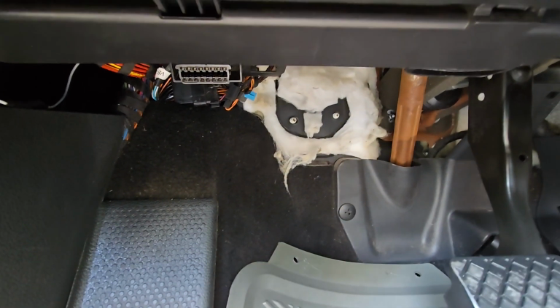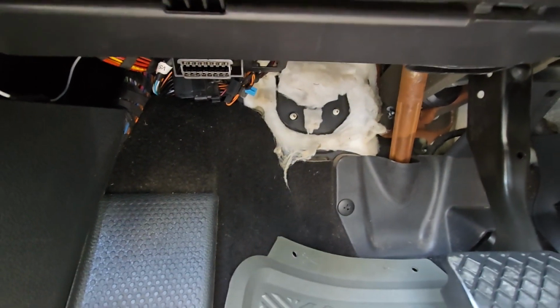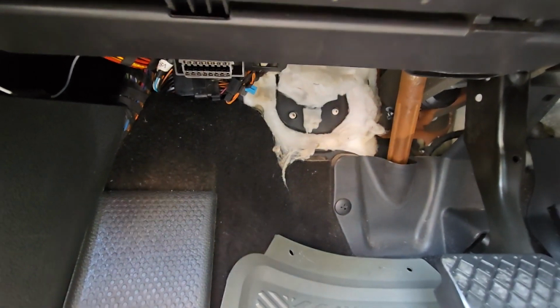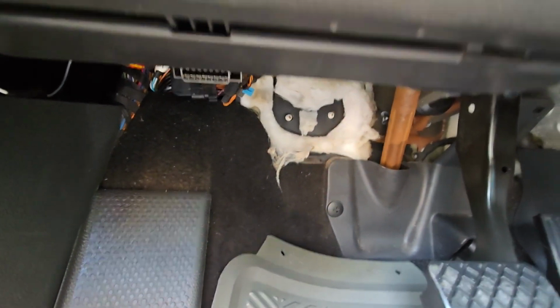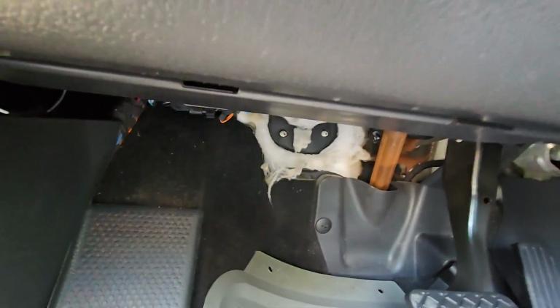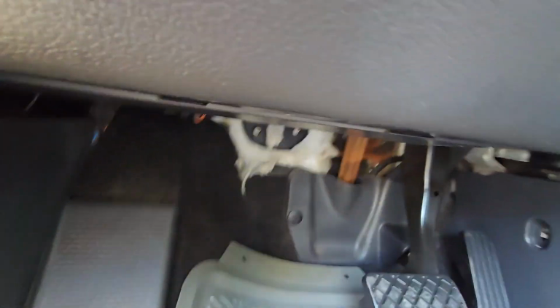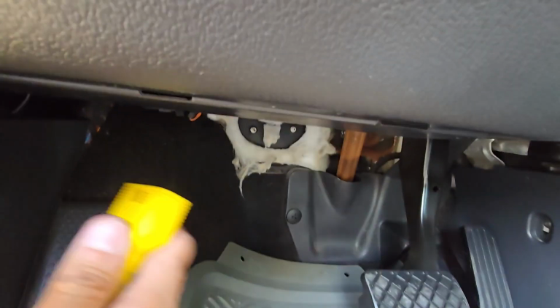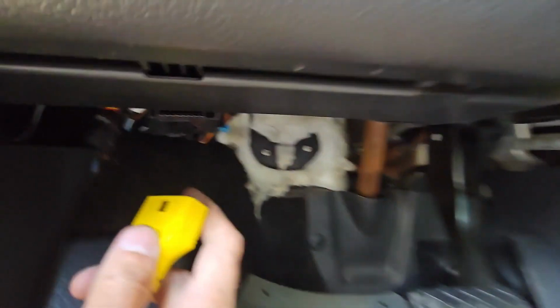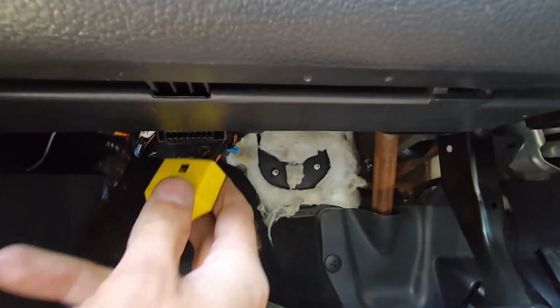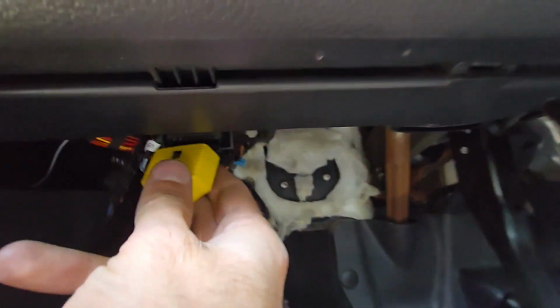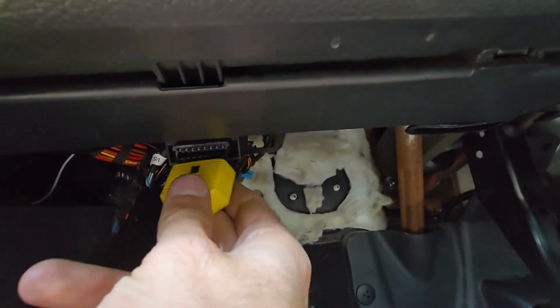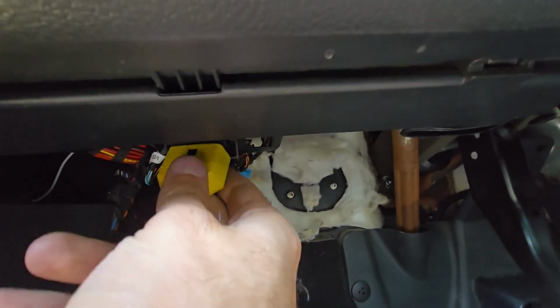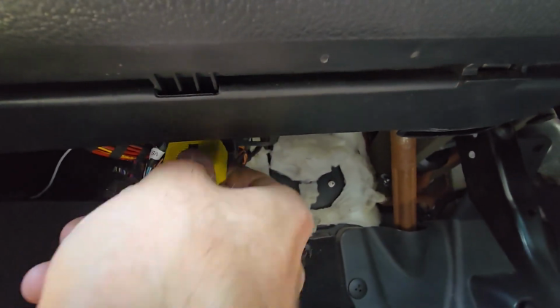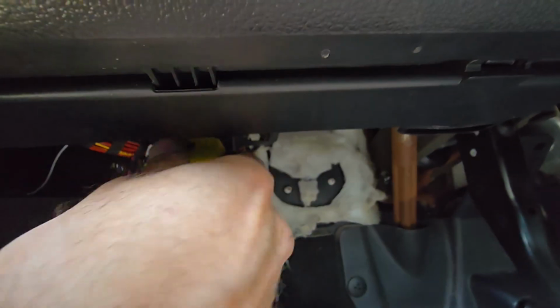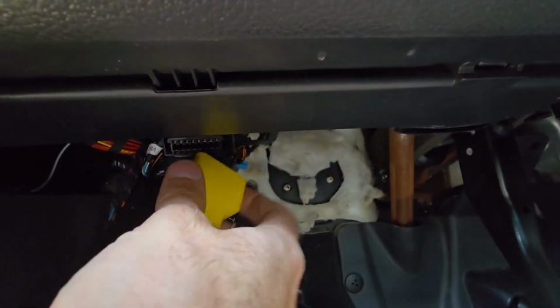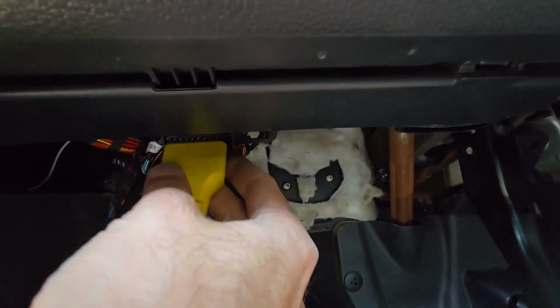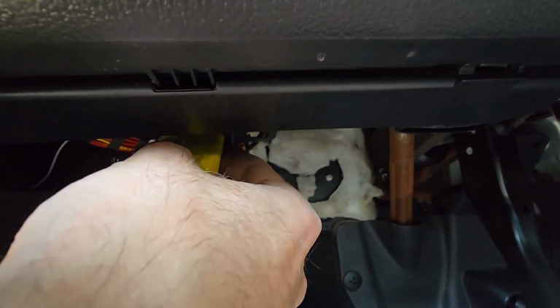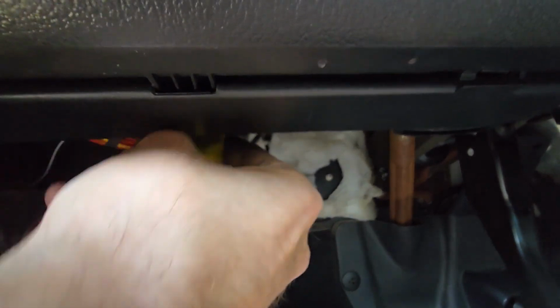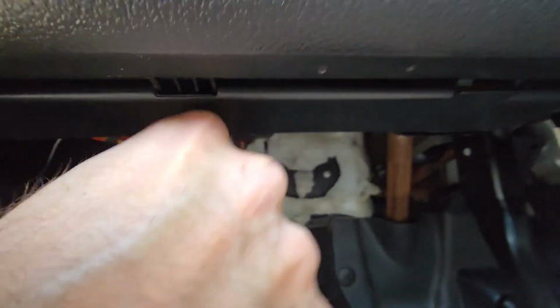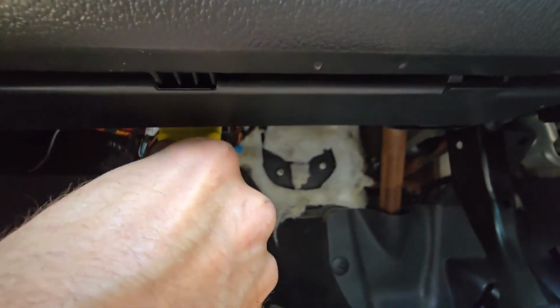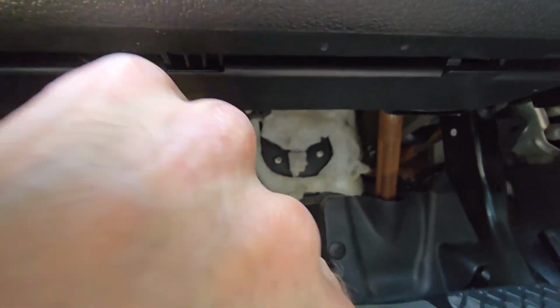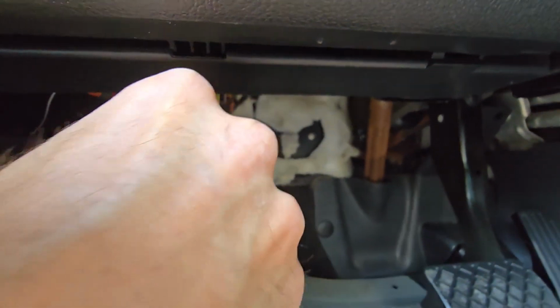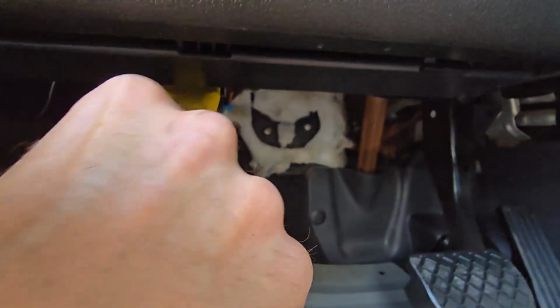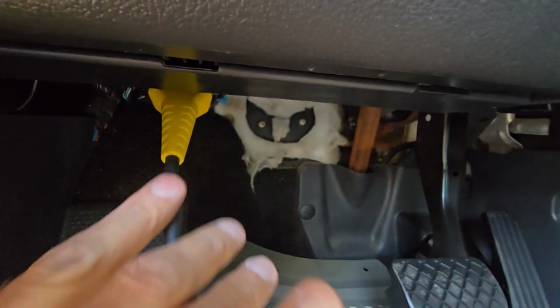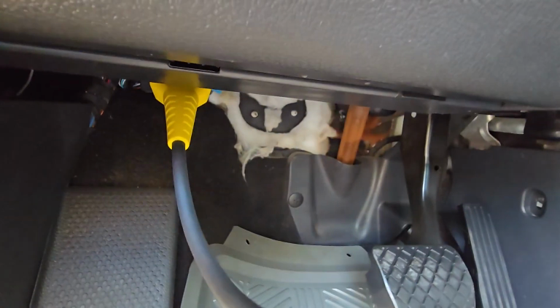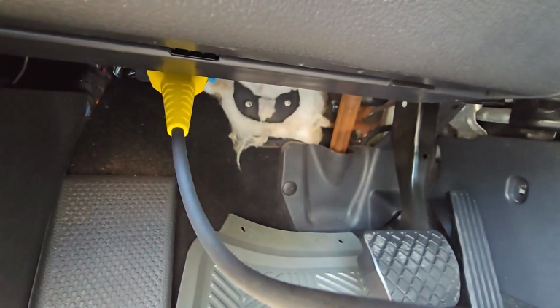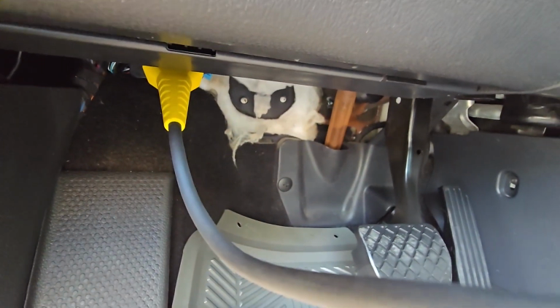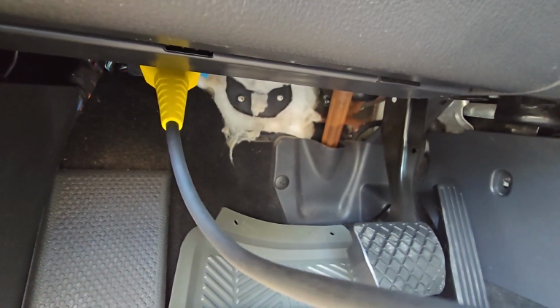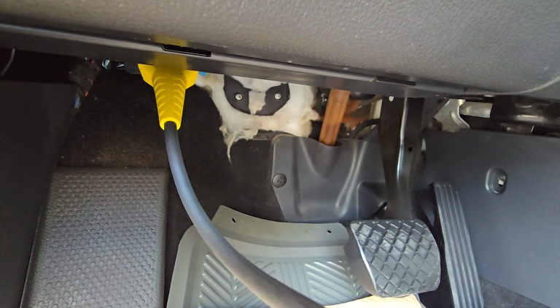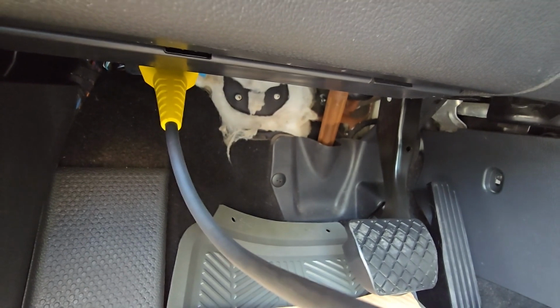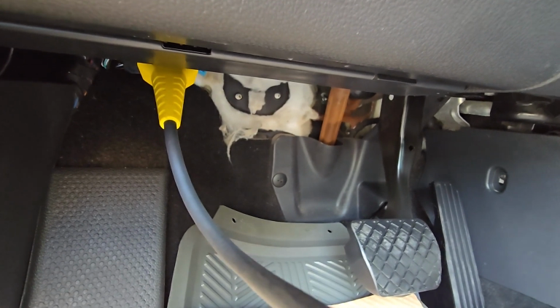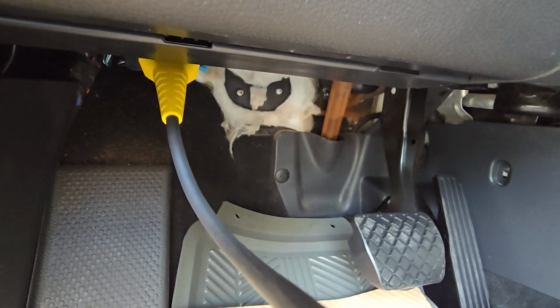I will show you this now as well — I will connect my scanner. Just like this, and now the scanner should engage and I'll be able to access the modules.